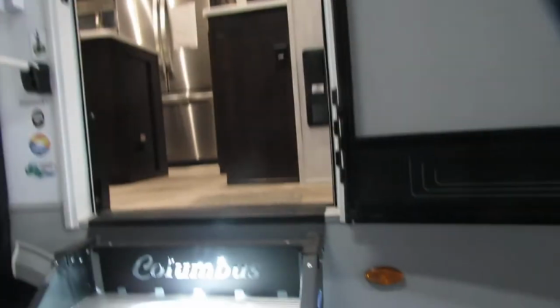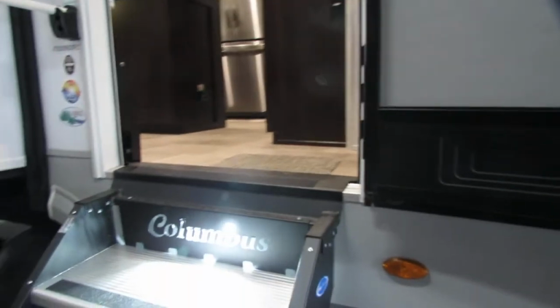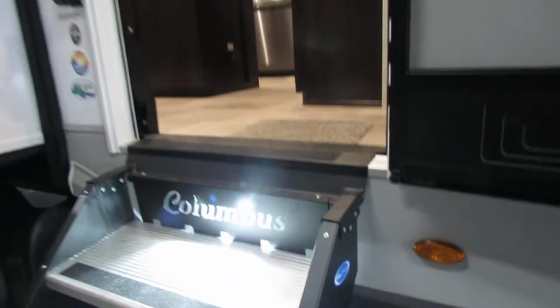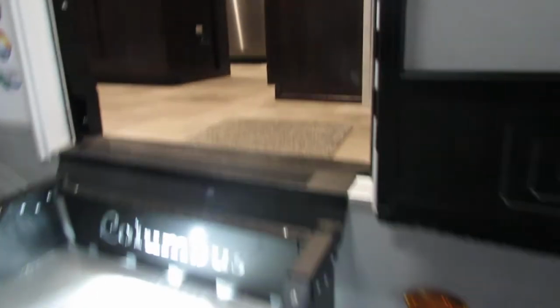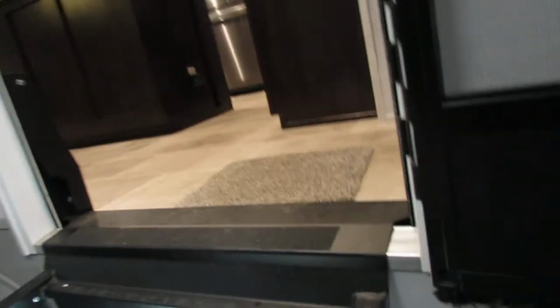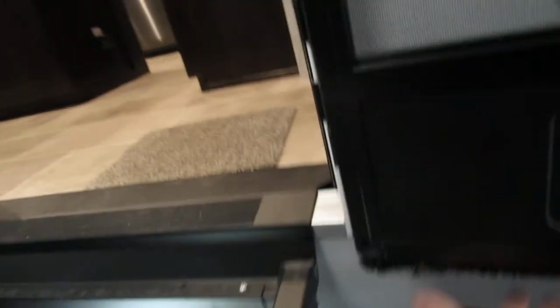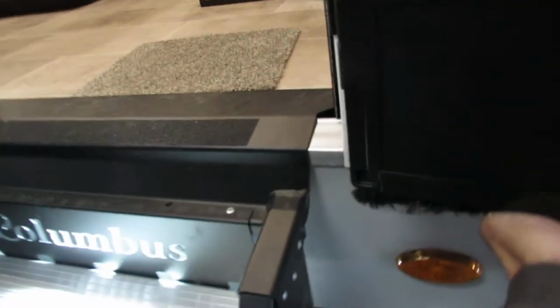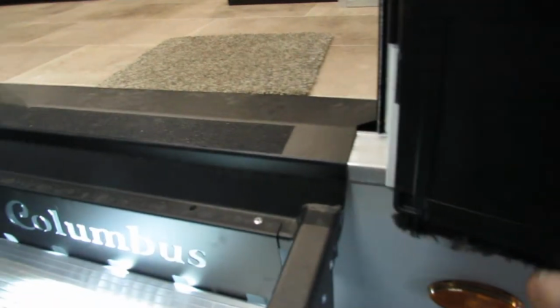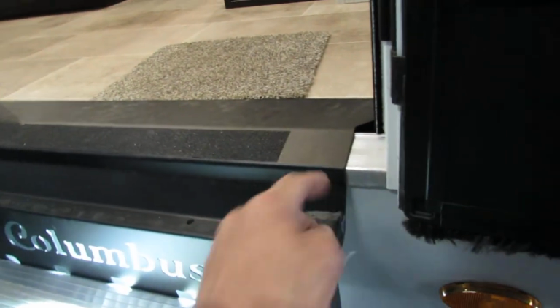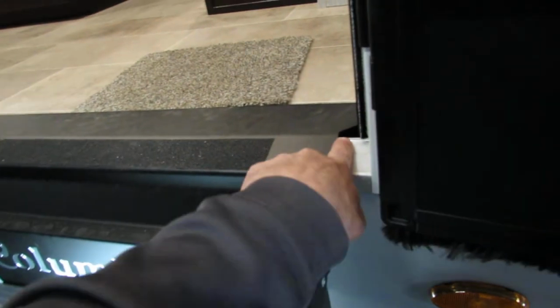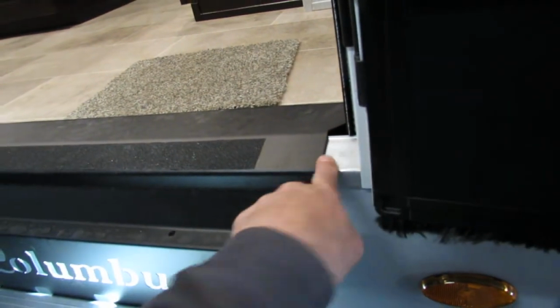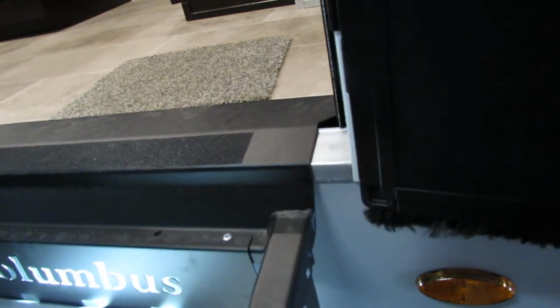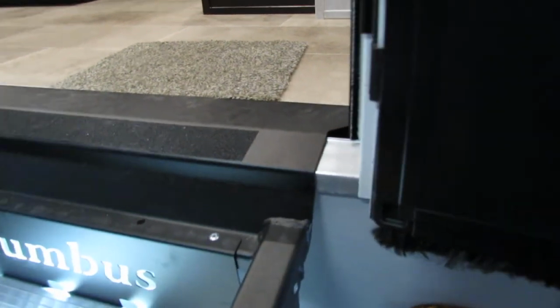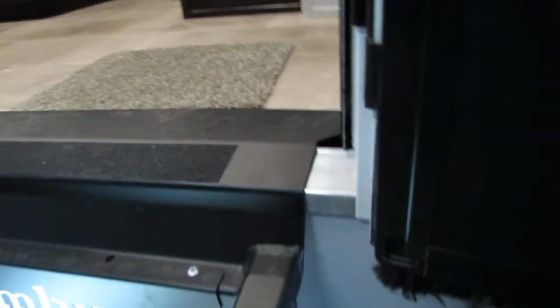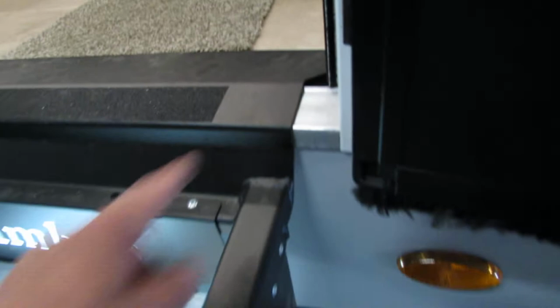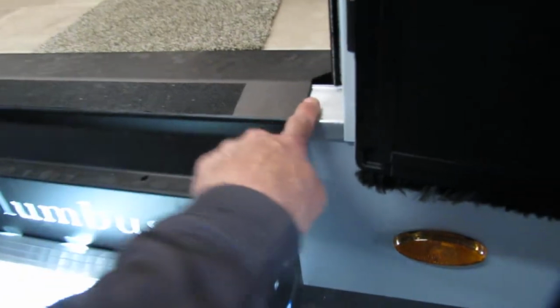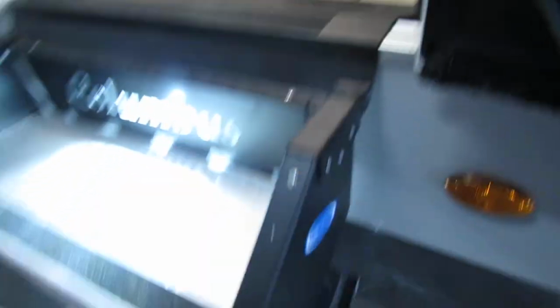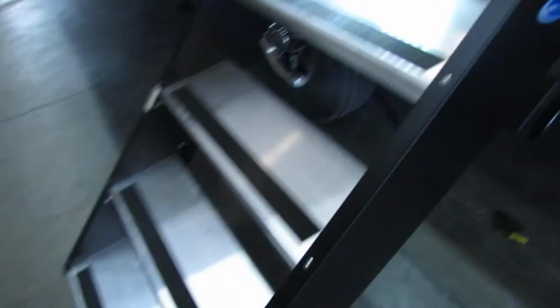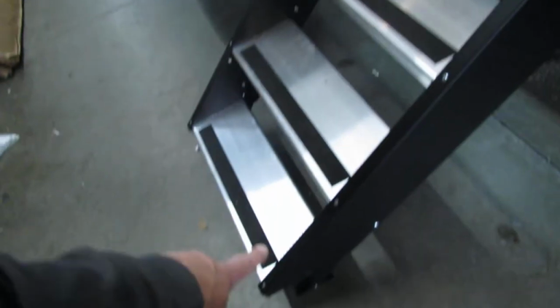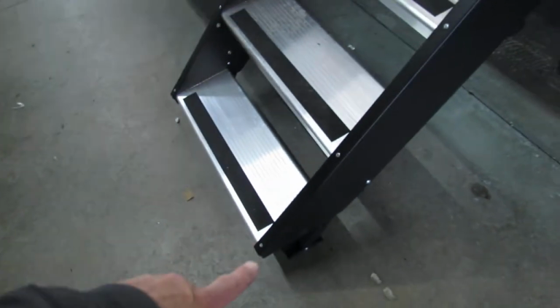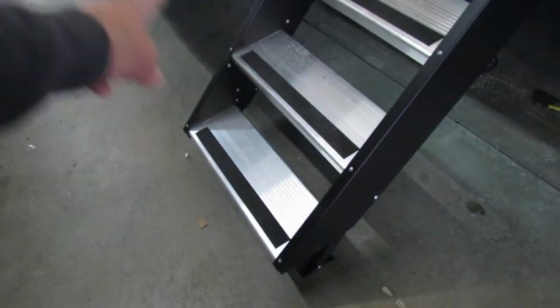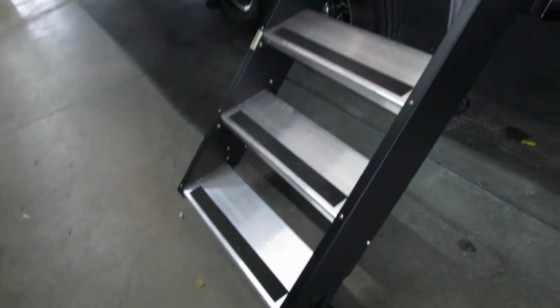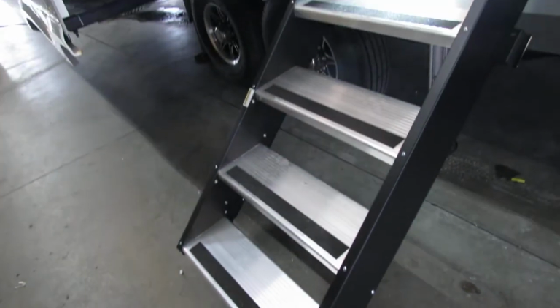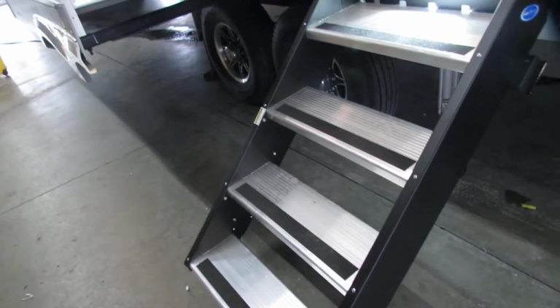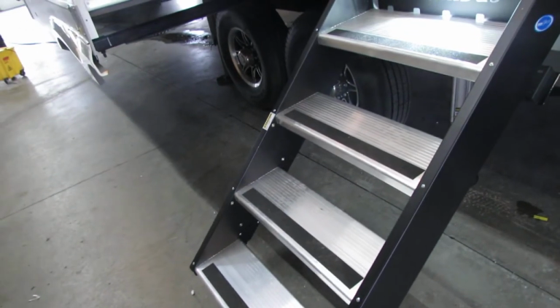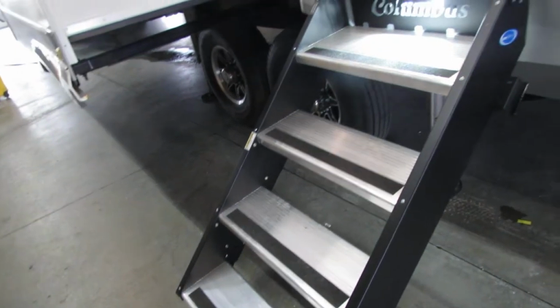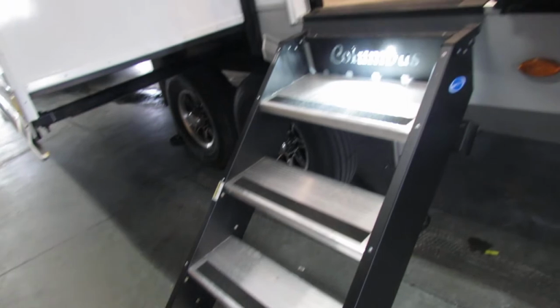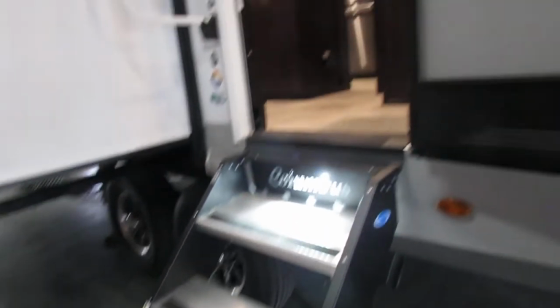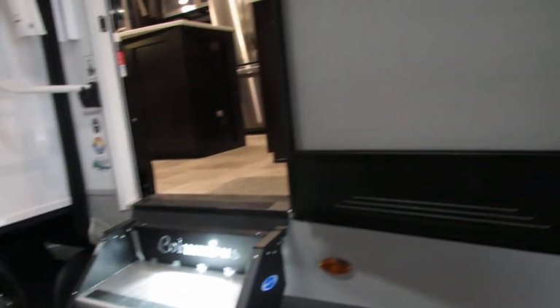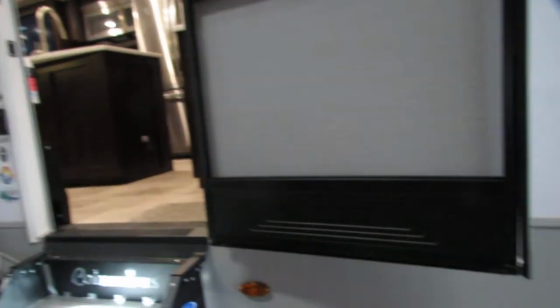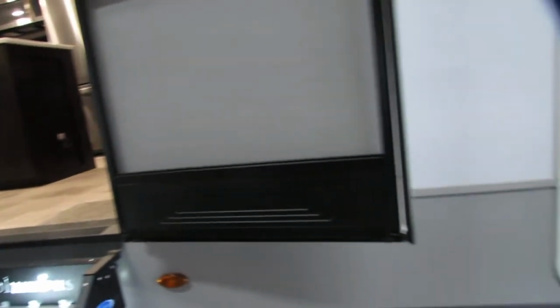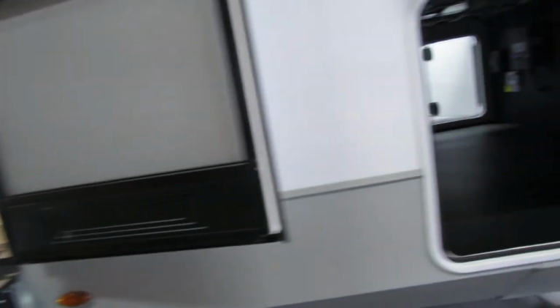Your step — do a slow close on your door to make sure they don't bind up on the threshold. That's got to be flat. You've got adjustments on the legs to make that go down. Just check your door on first trip every time.